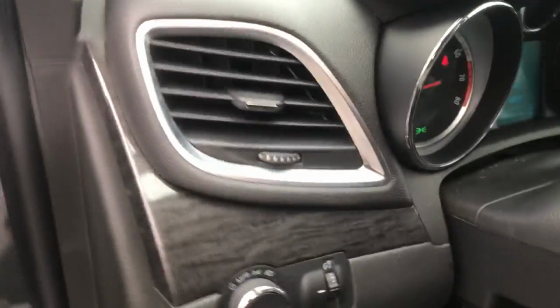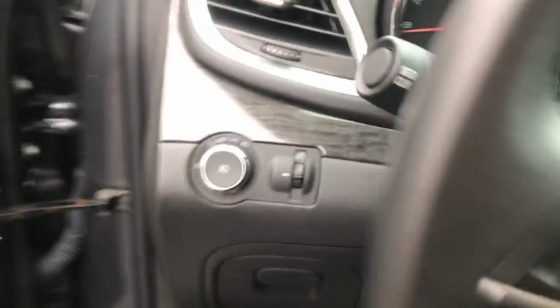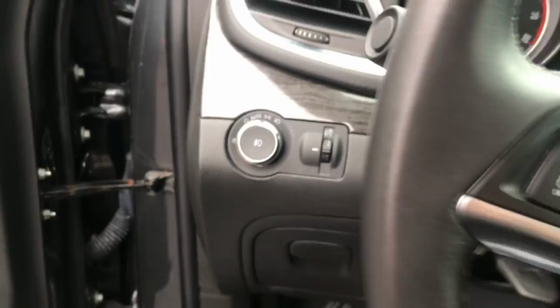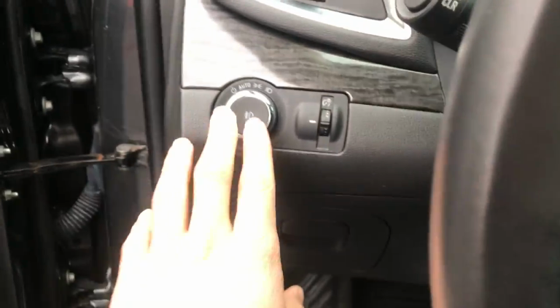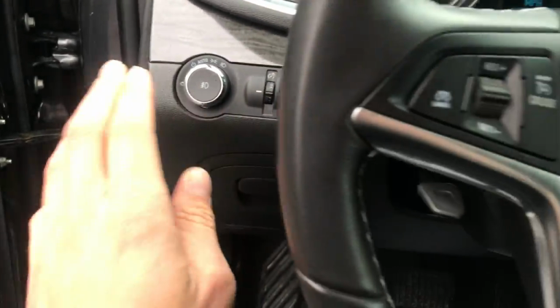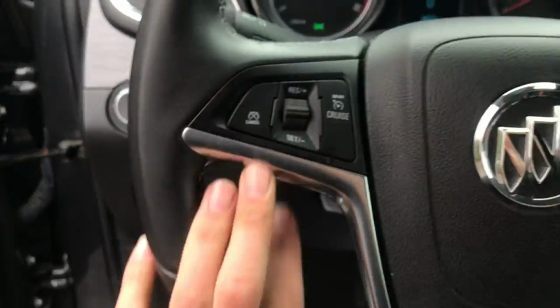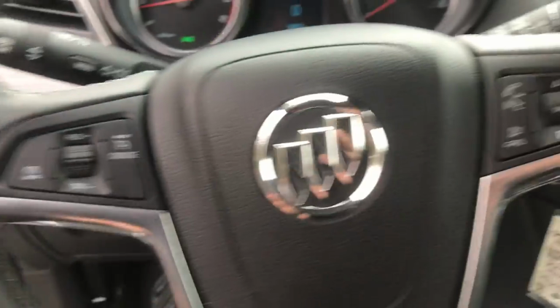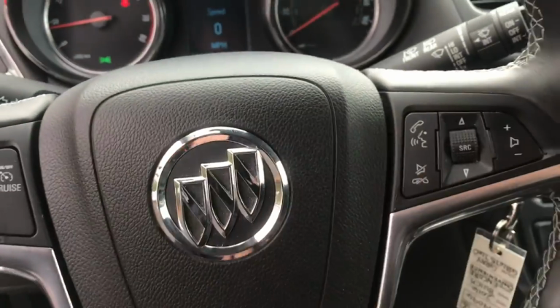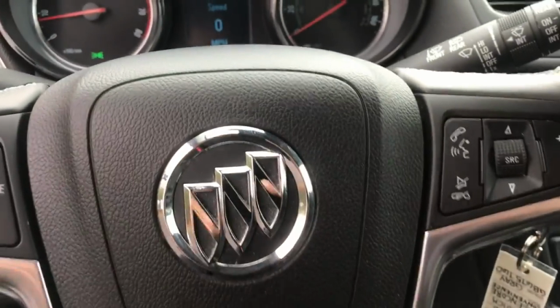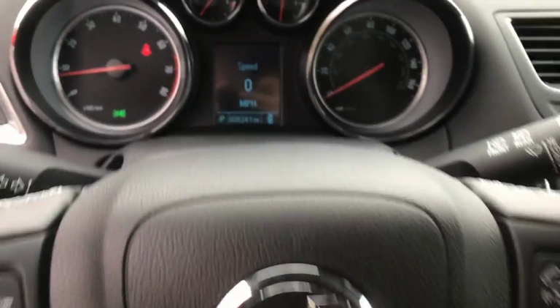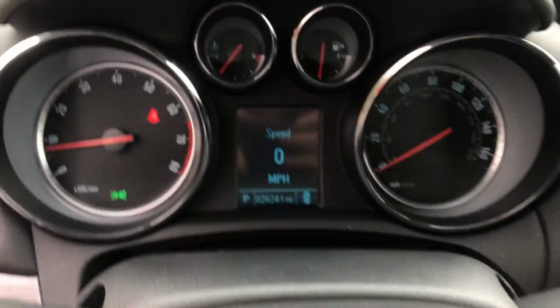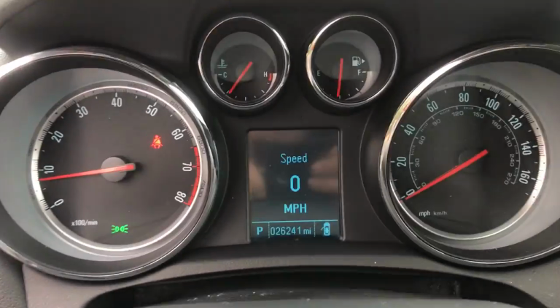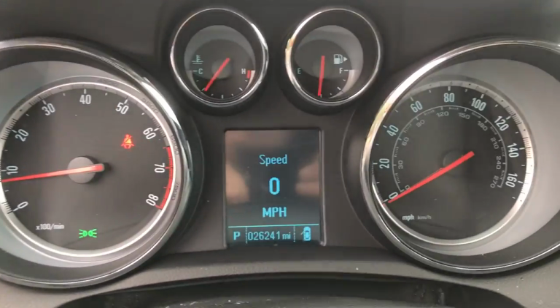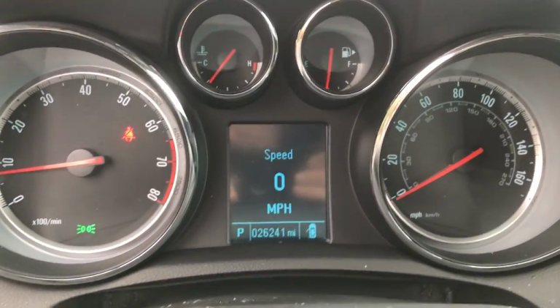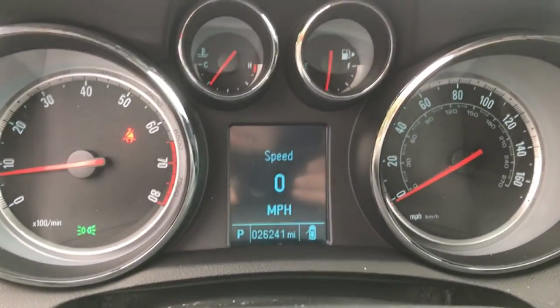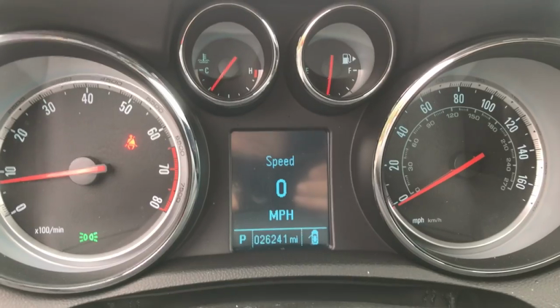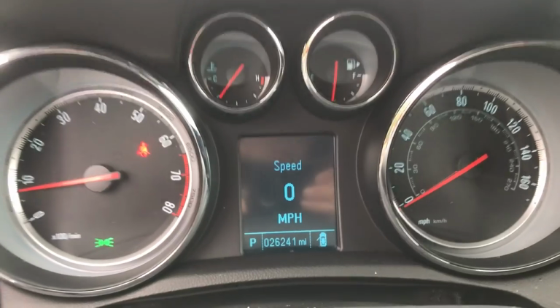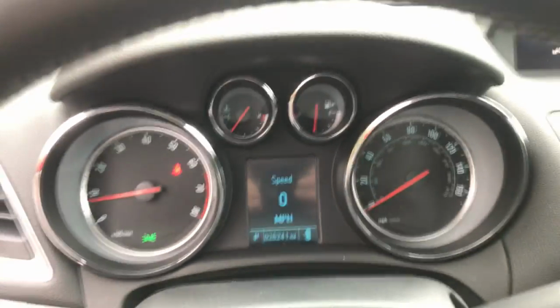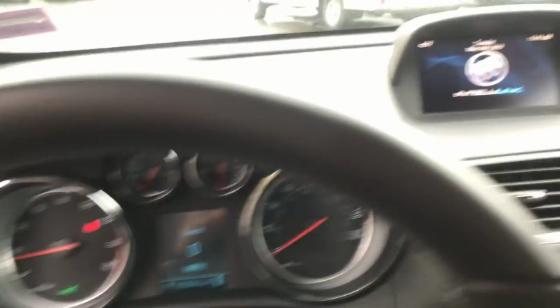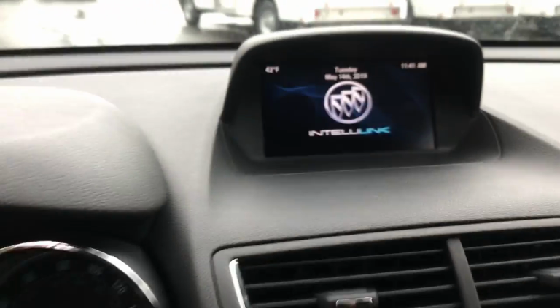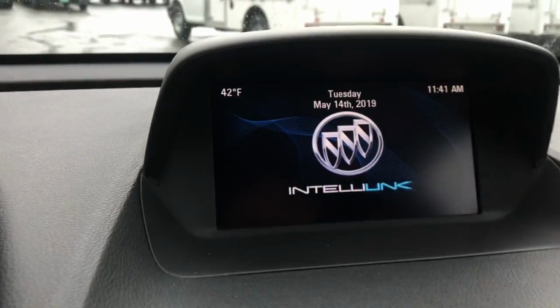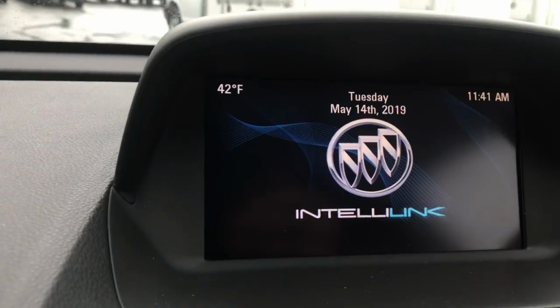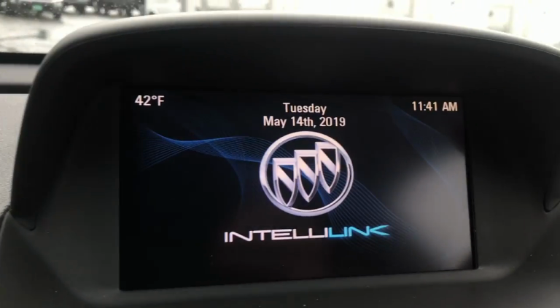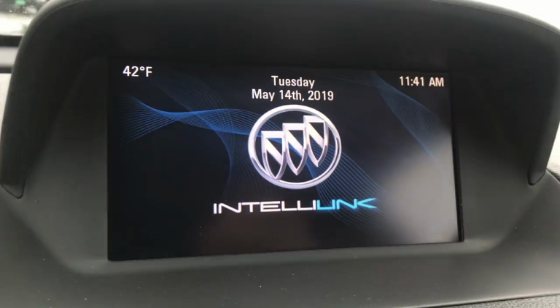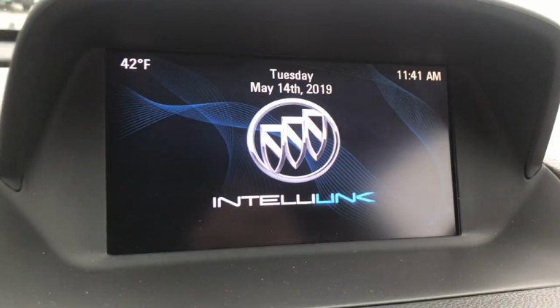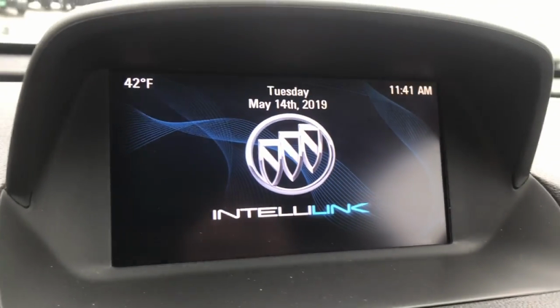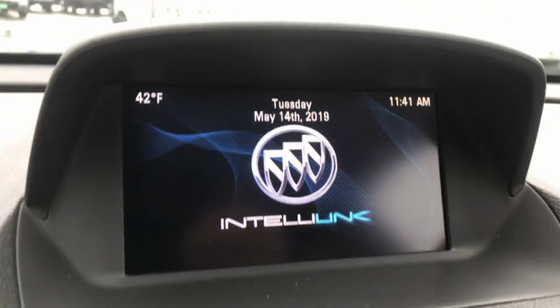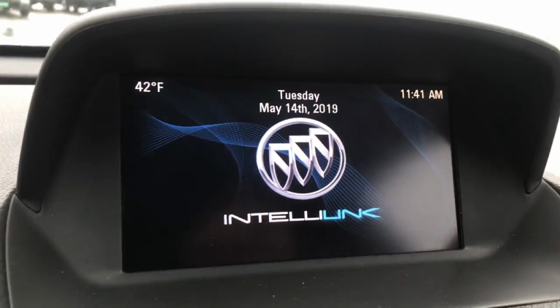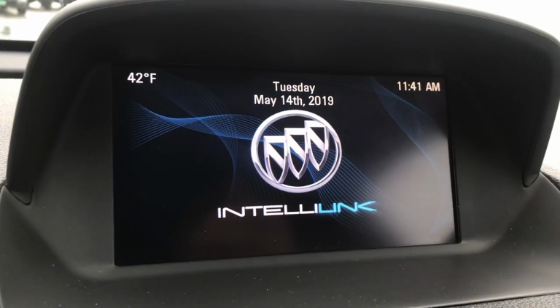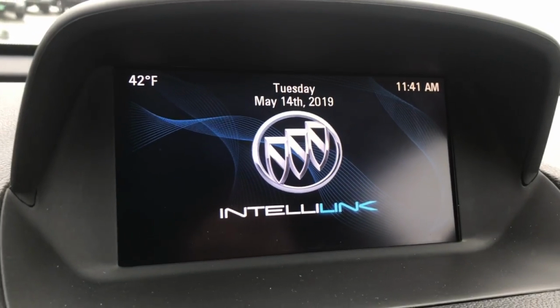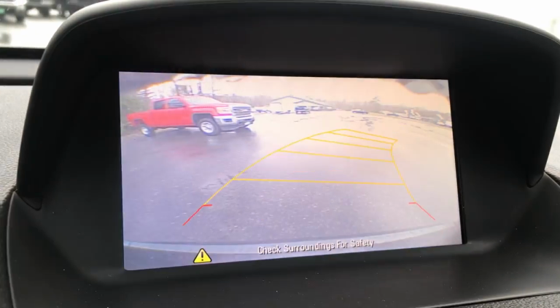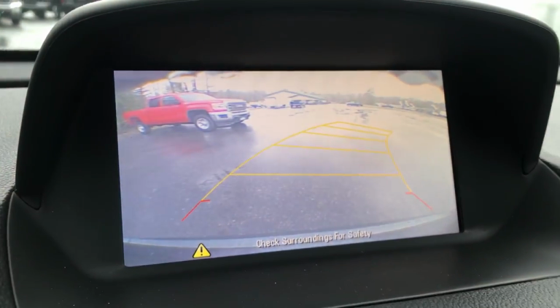Step on inside. Got your lighting controls. You've got your cruise and audio functions right here on the wheel. Shot of your gauges here — 26,241 miles on this Buick. That's your infotainment screen up here with your navigation, Bluetooth, as well as your backup camera and audio system.